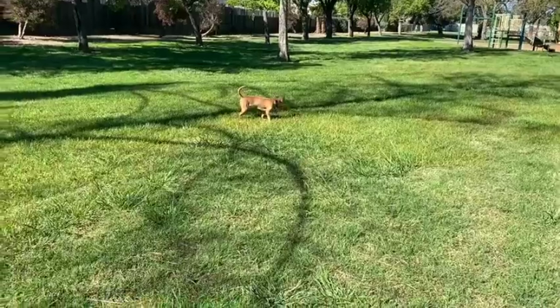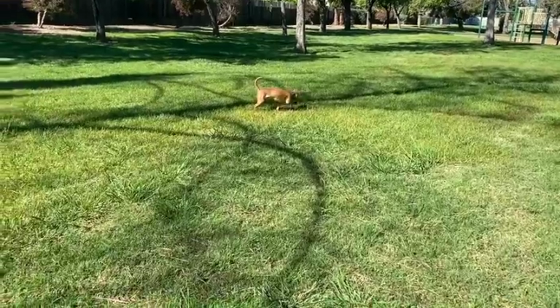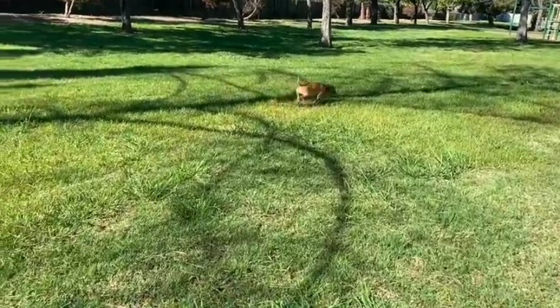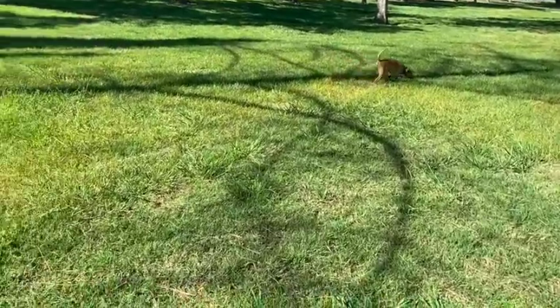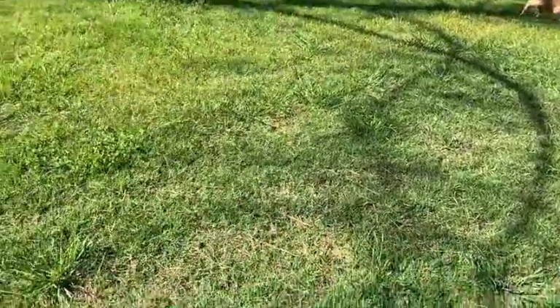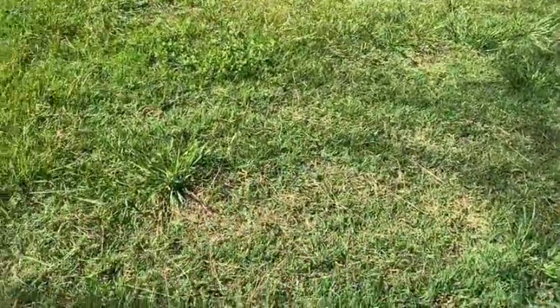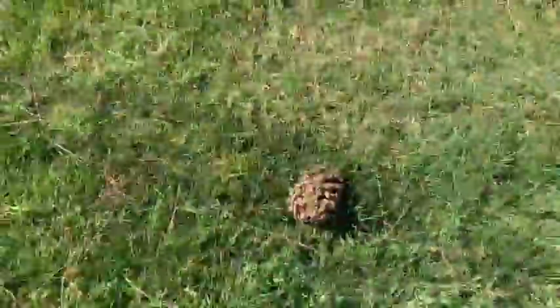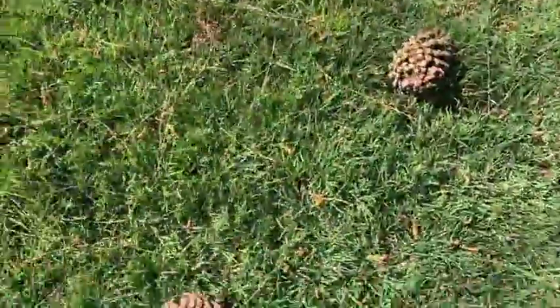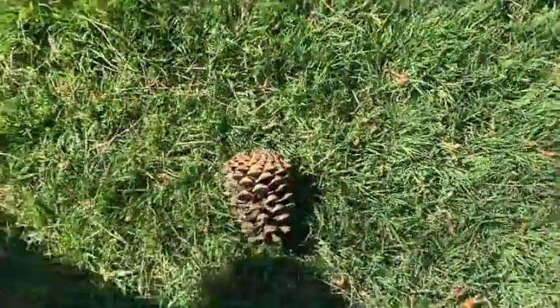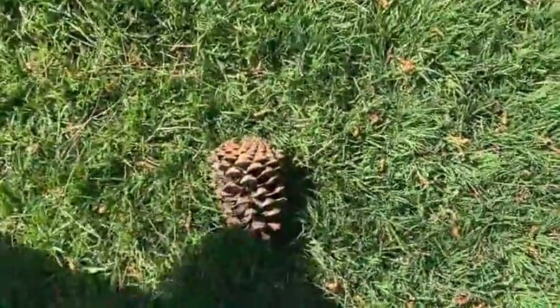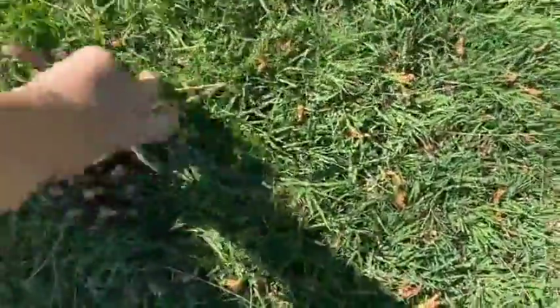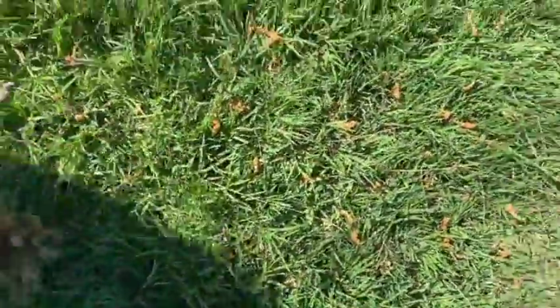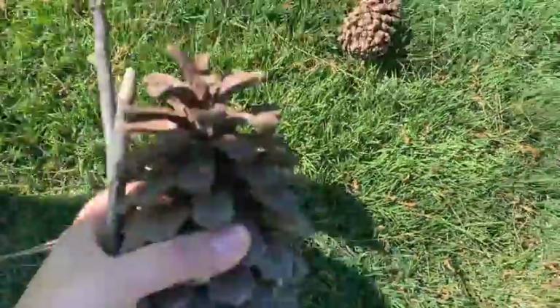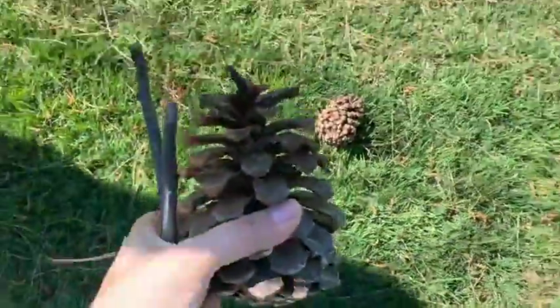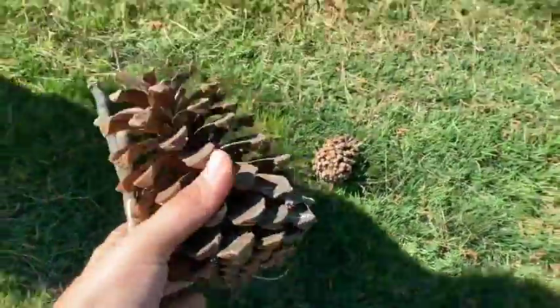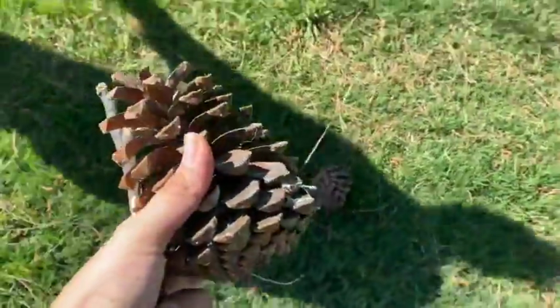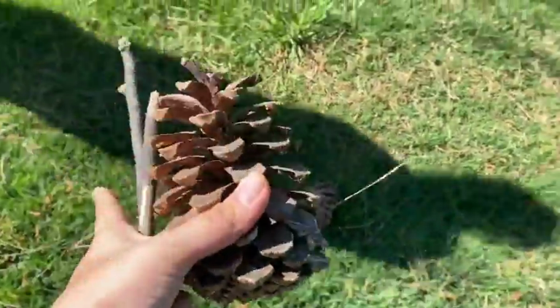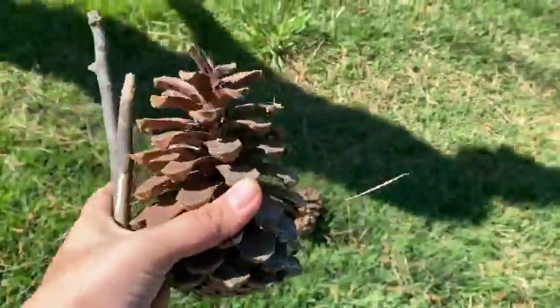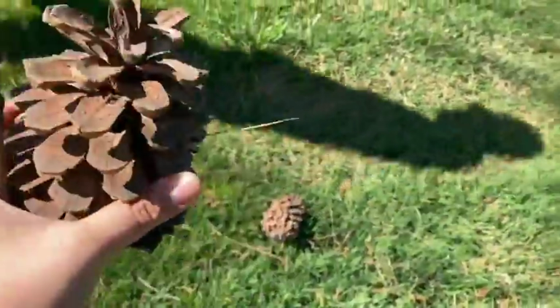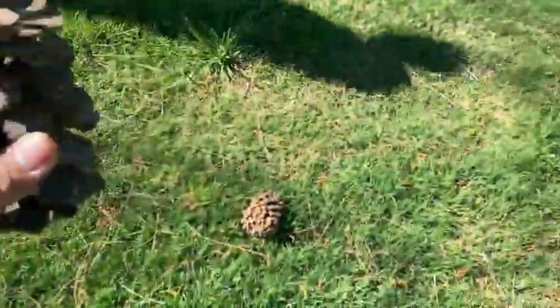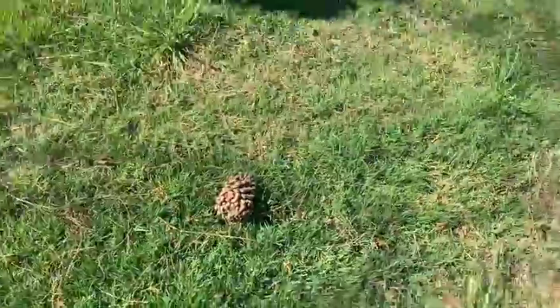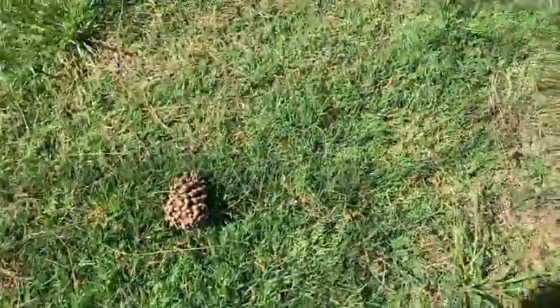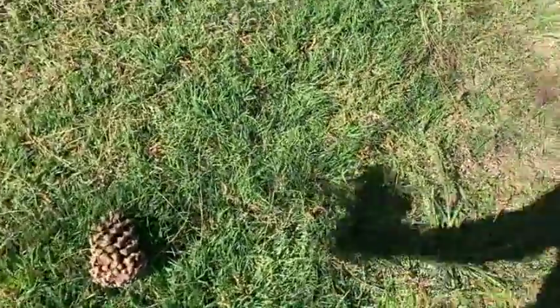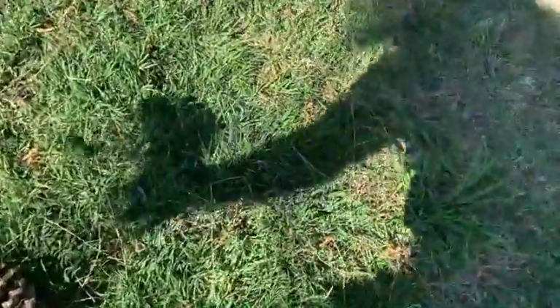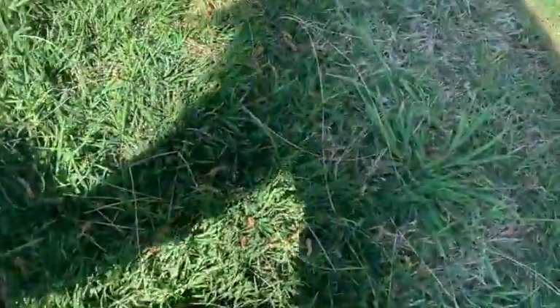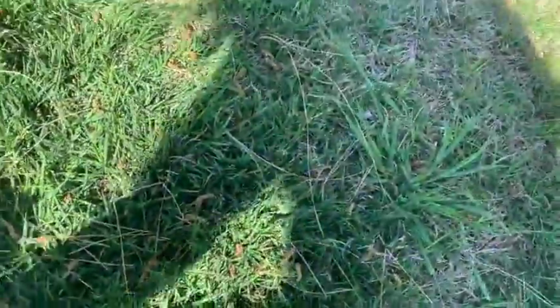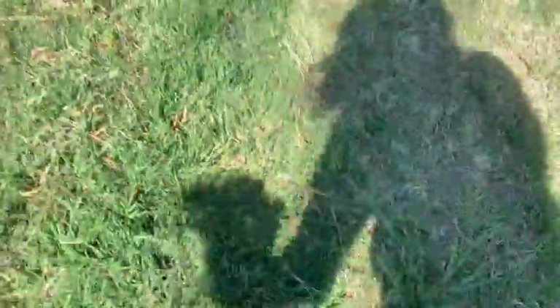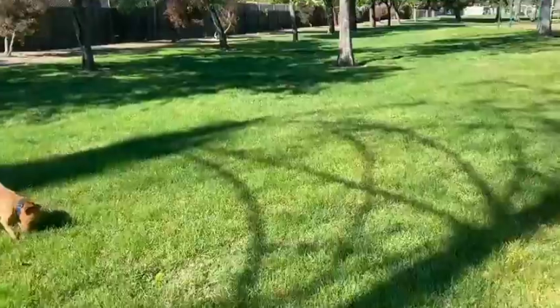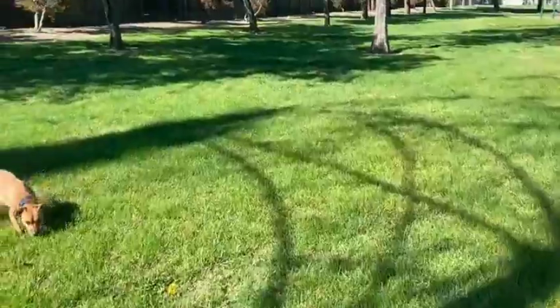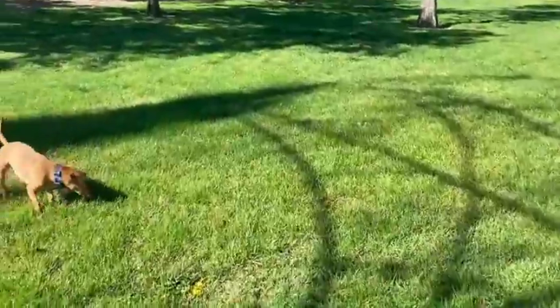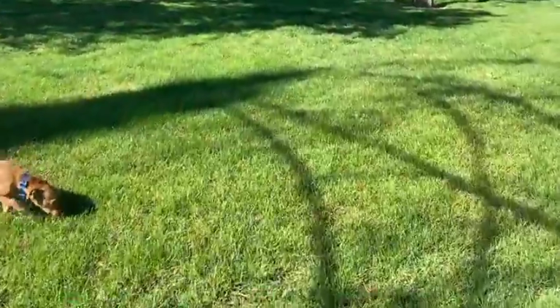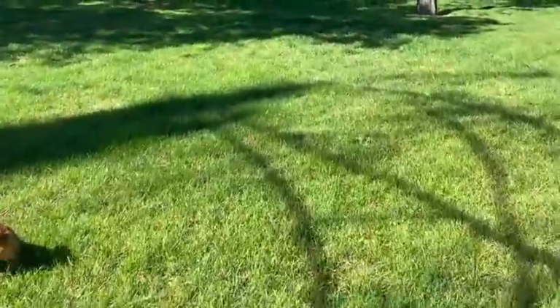All right girls, so now we're going to pick up some pine cones such as these. These are pretty big — they'll be nice for our activity. Come on Frank, let's go look for some more stuff.